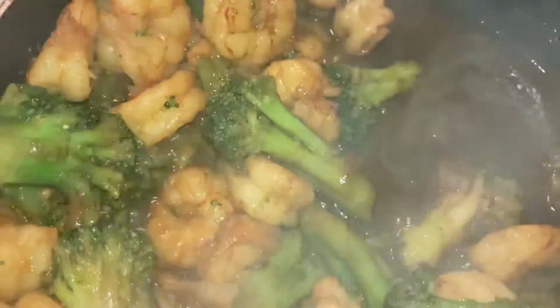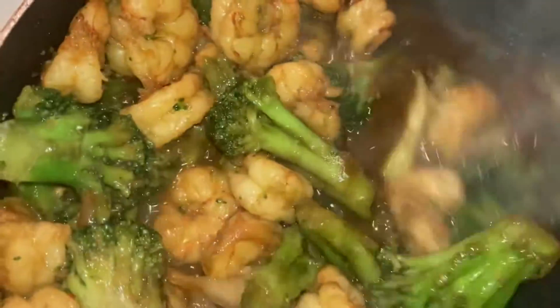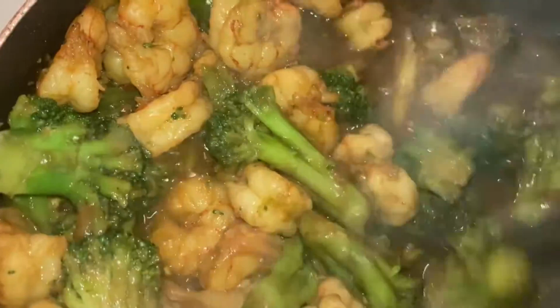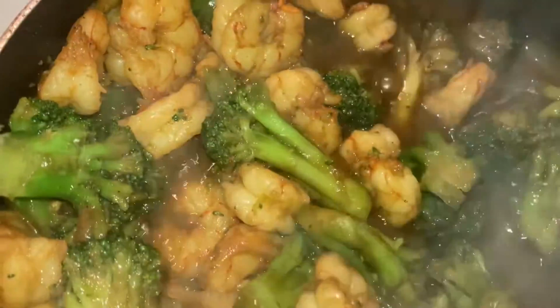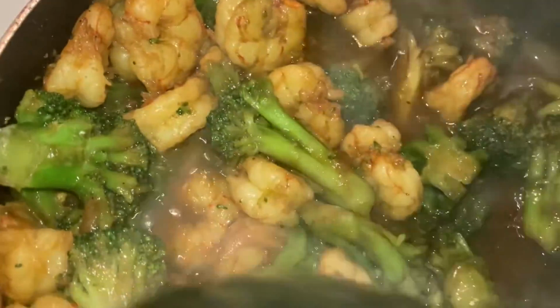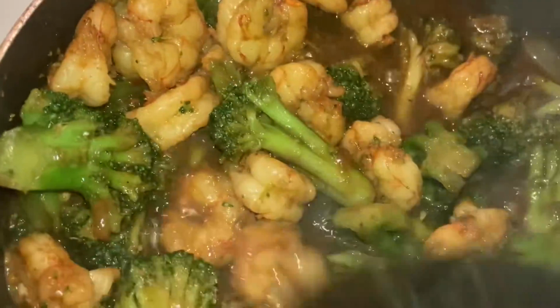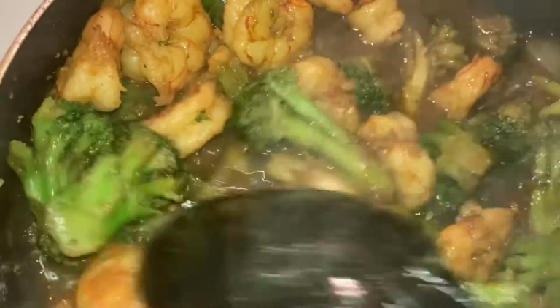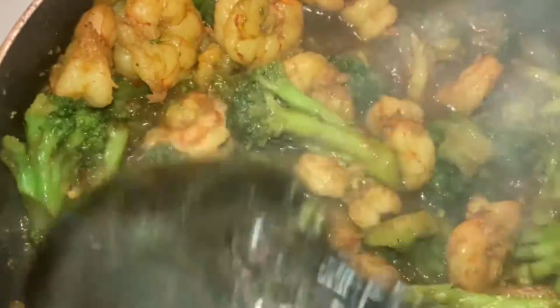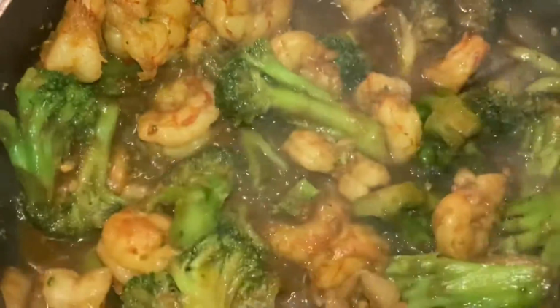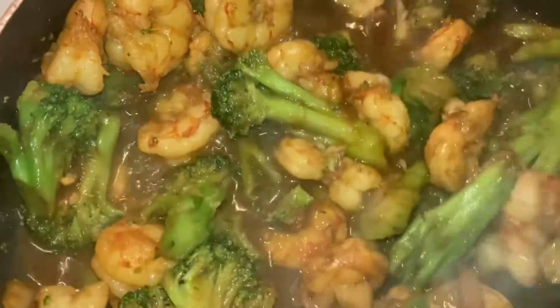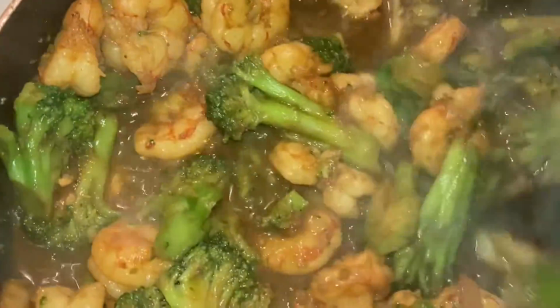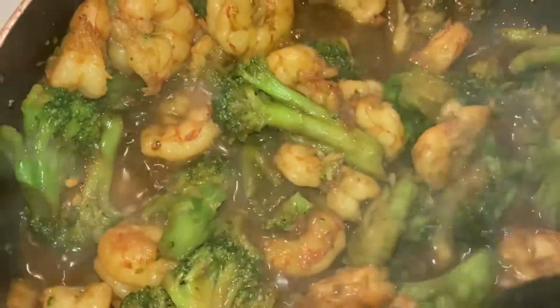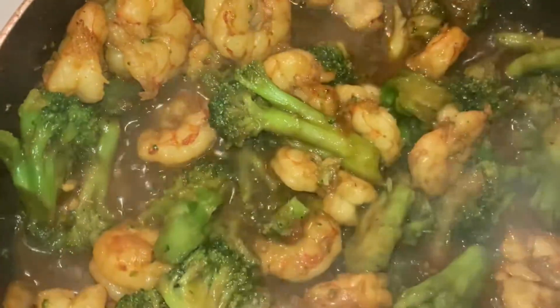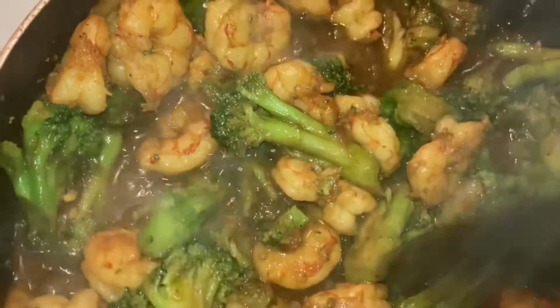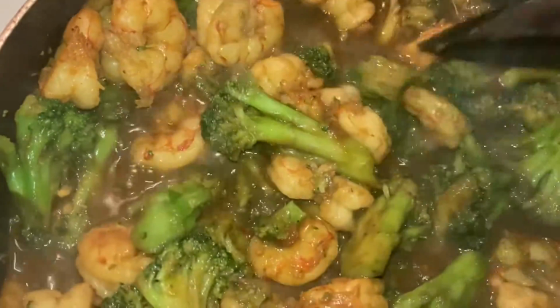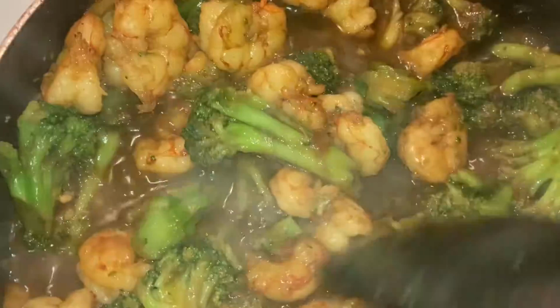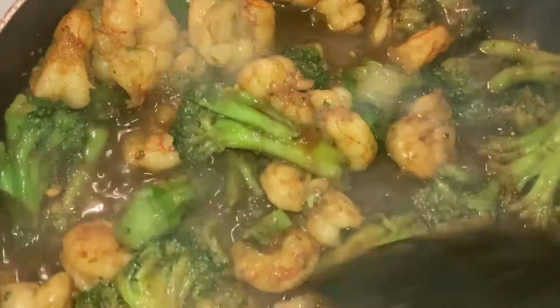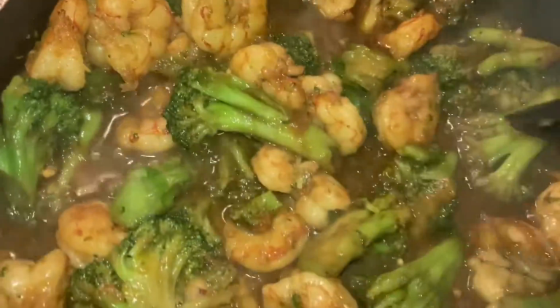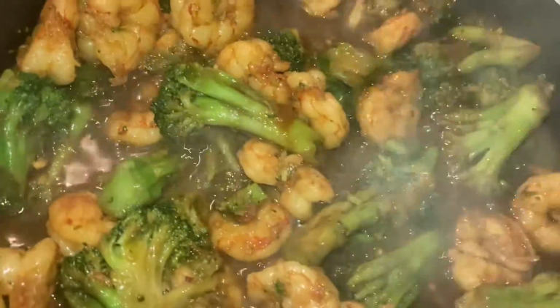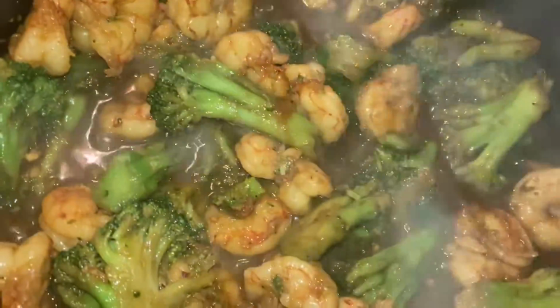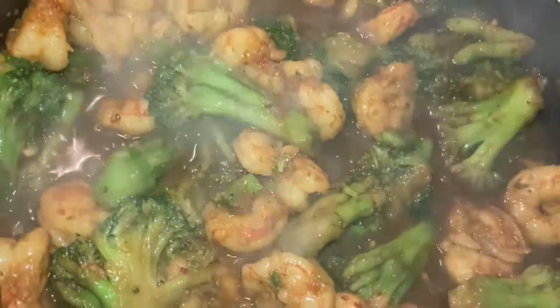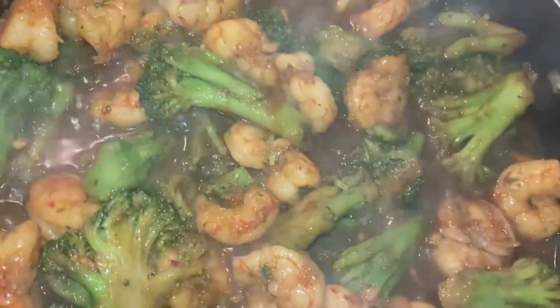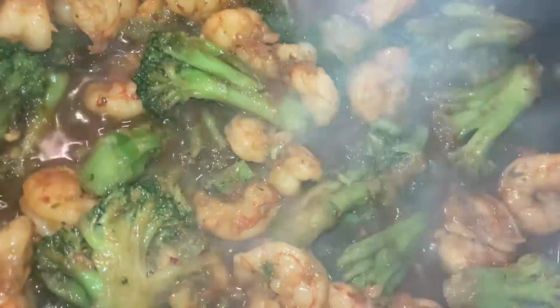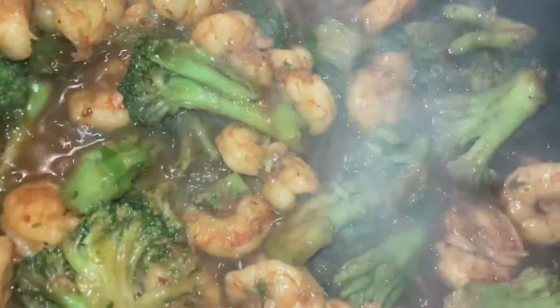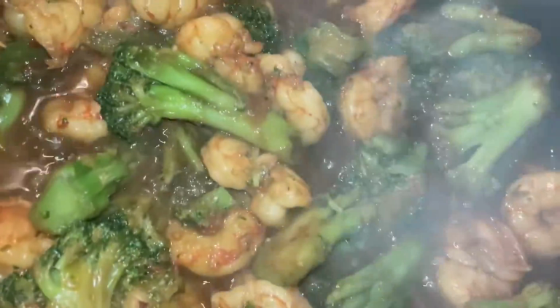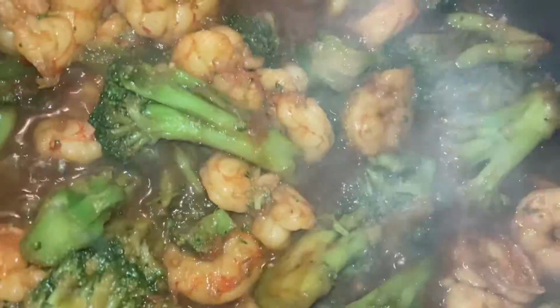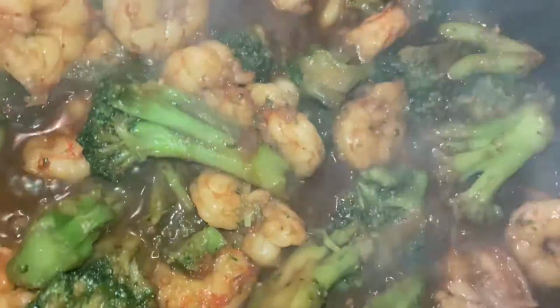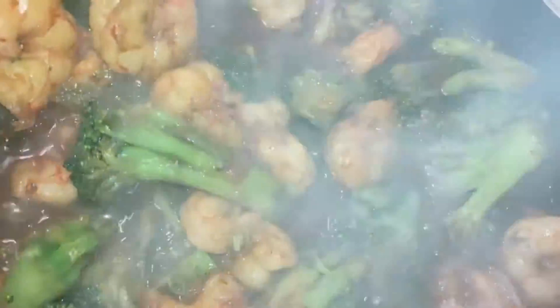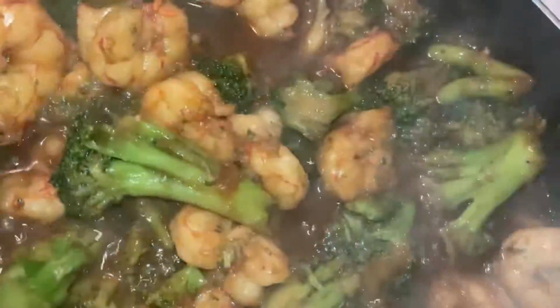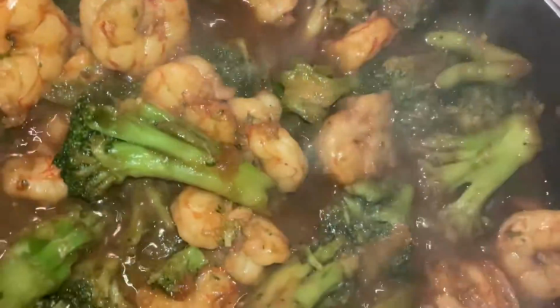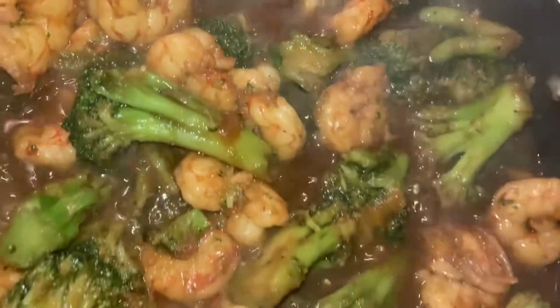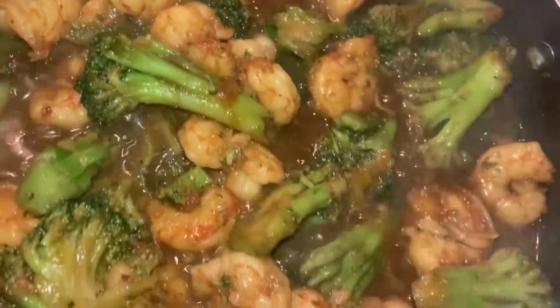Oh yes, and that beautiful looking broccoli — oh yeah. It does take some time, I ain't gonna lie to y'all, but it does come together pretty nicely.